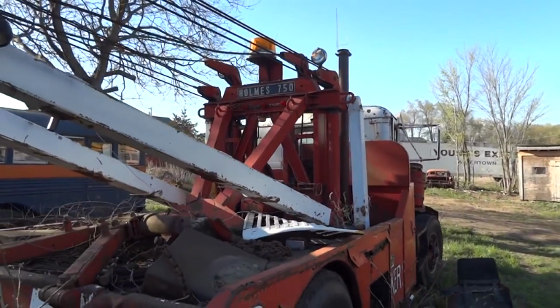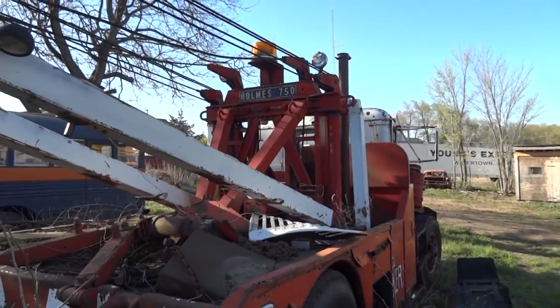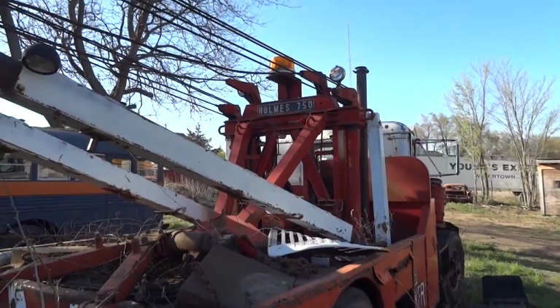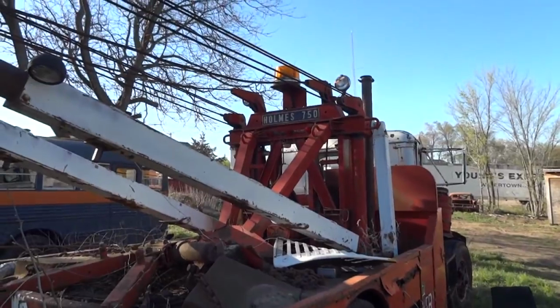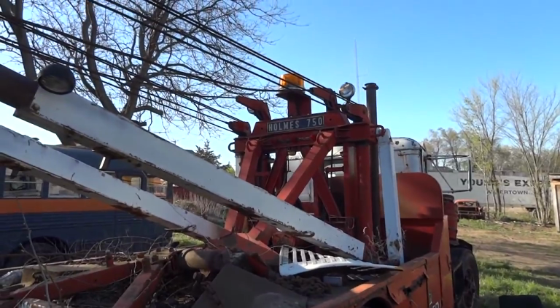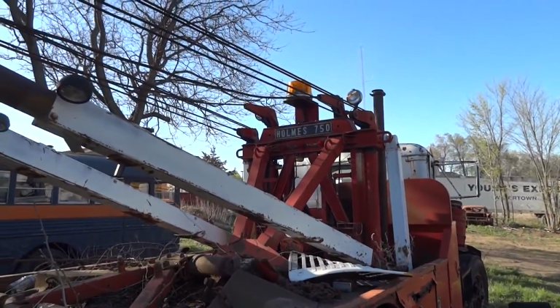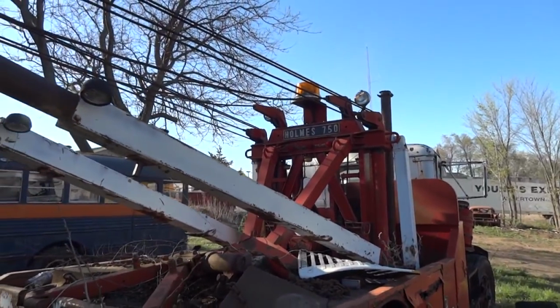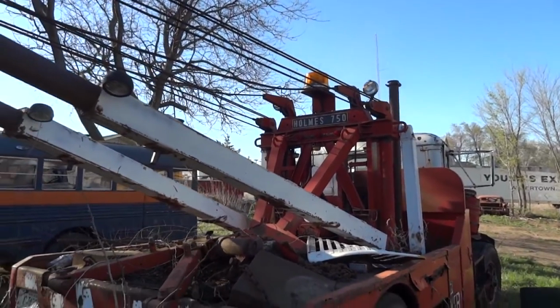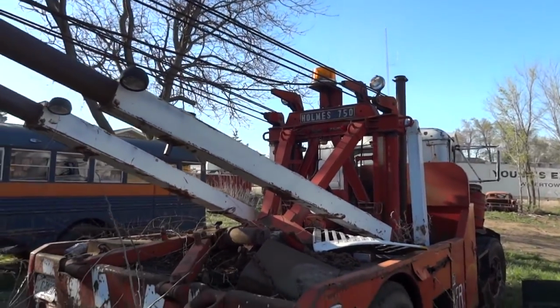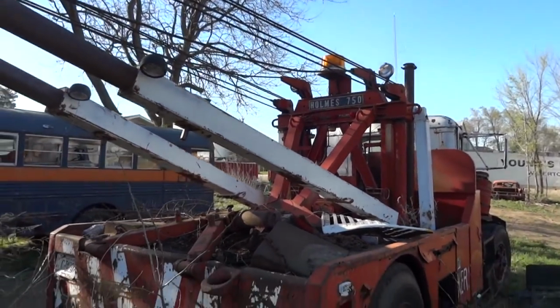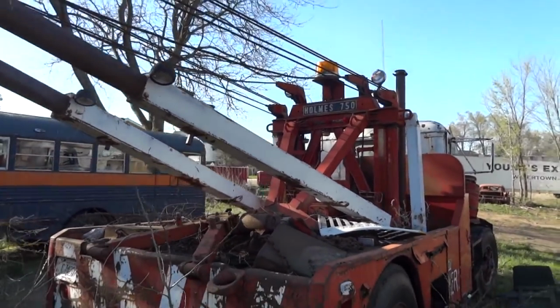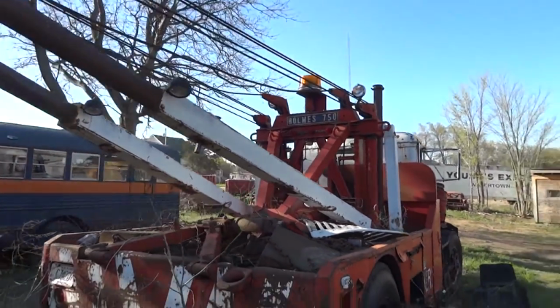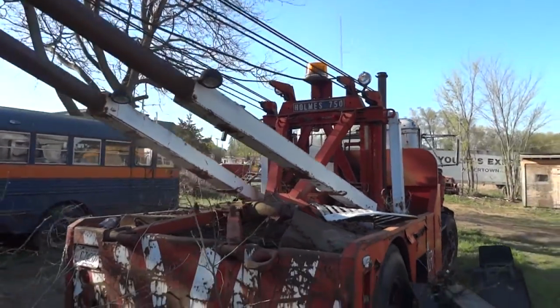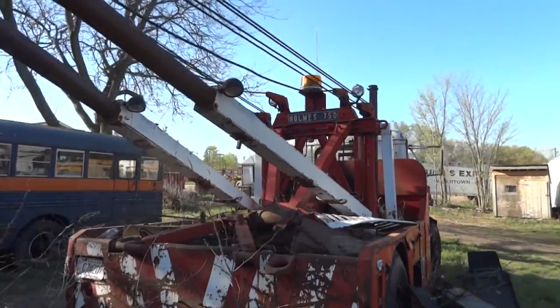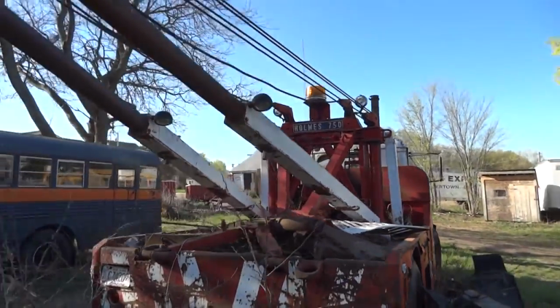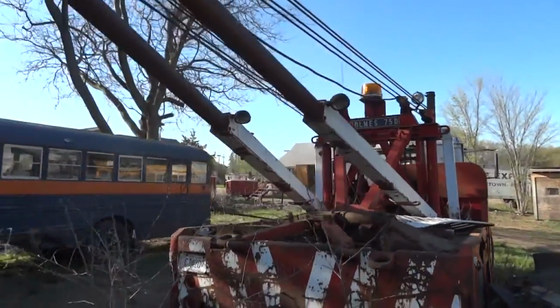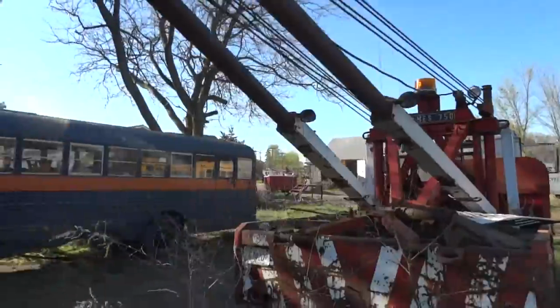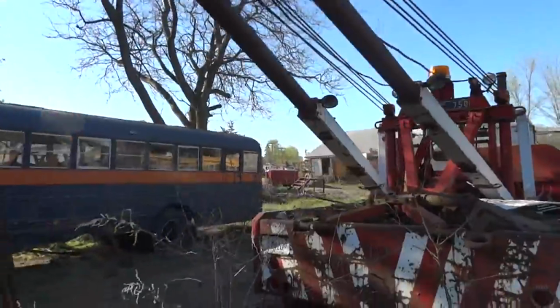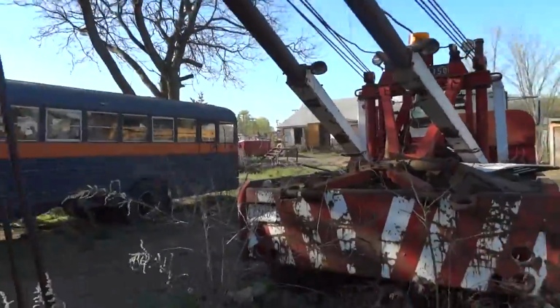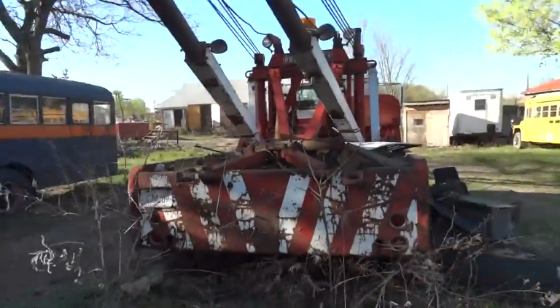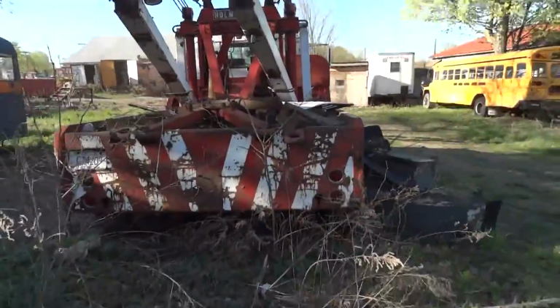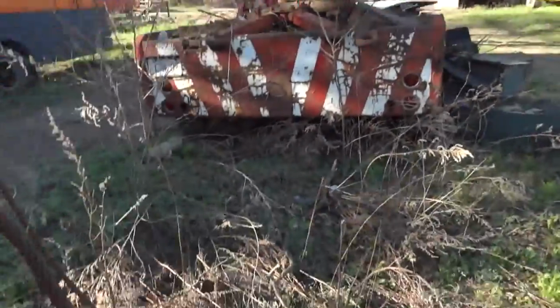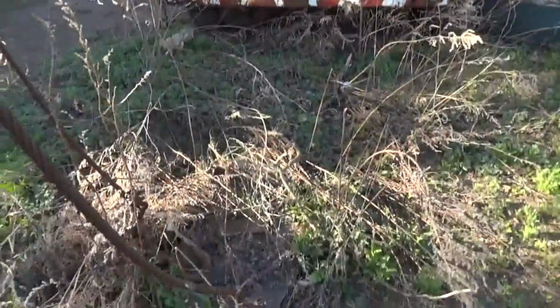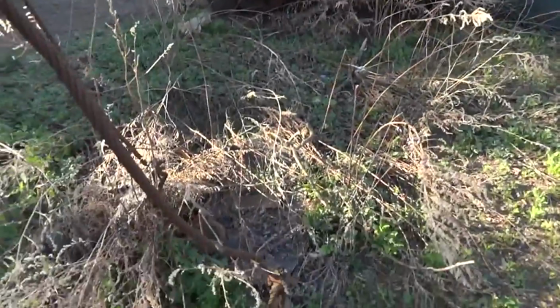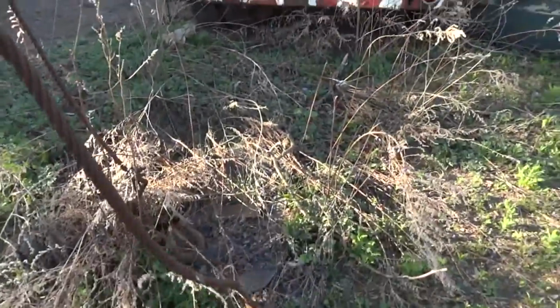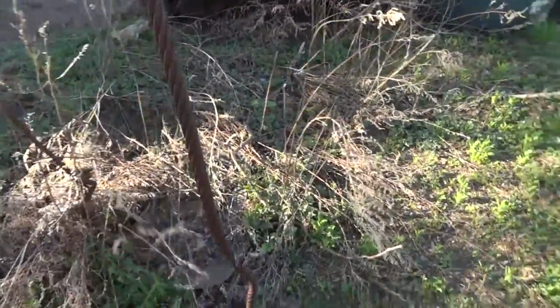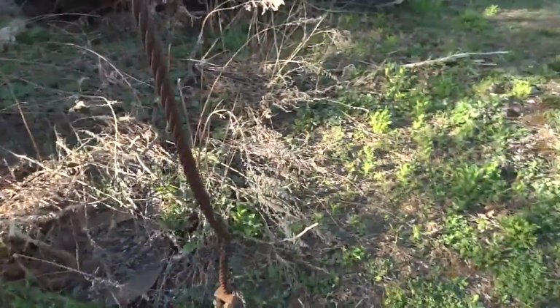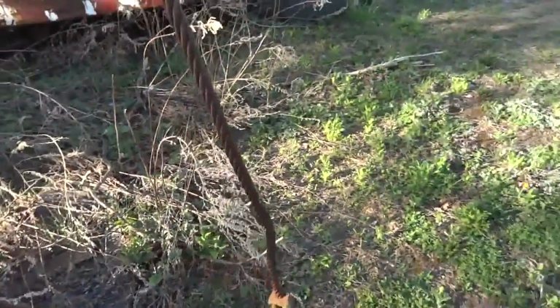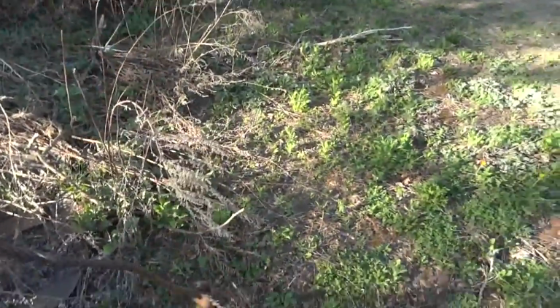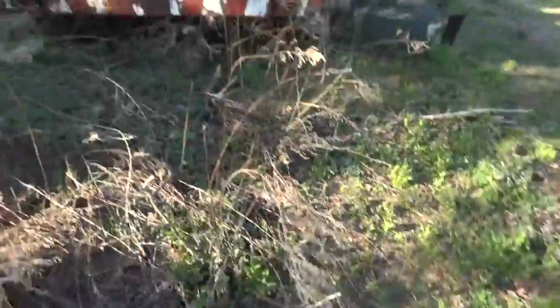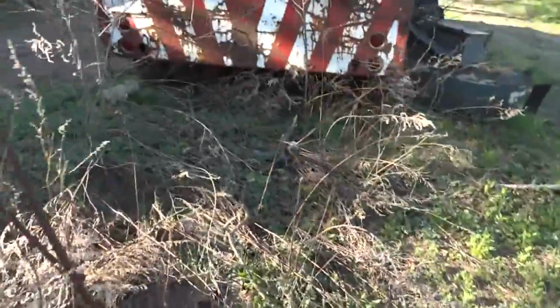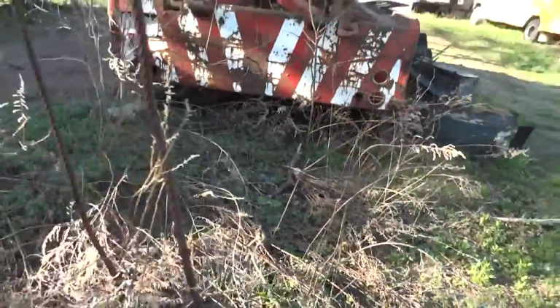I think it's got a Holmes 750 wrecker body. It's massive steel. Cable is spooled out here for you — ready to tow.